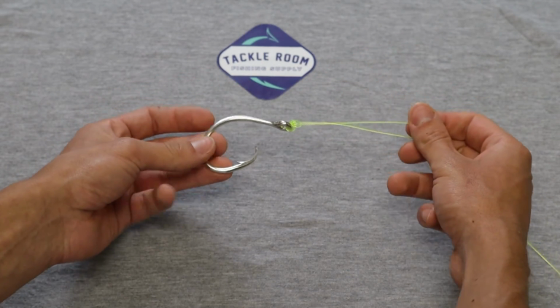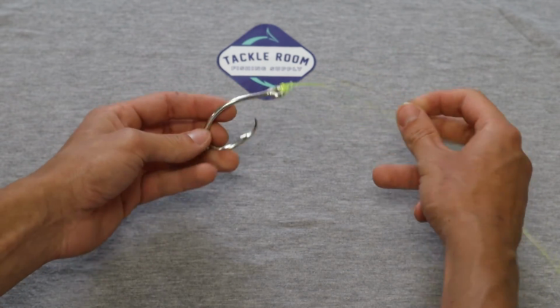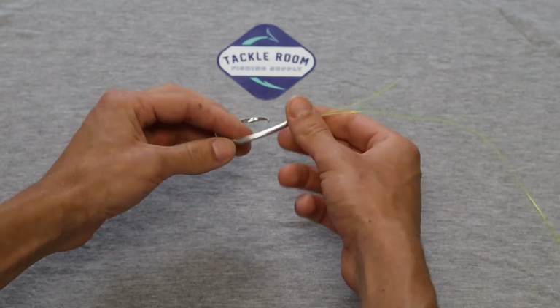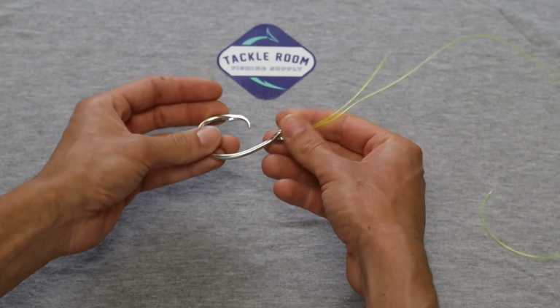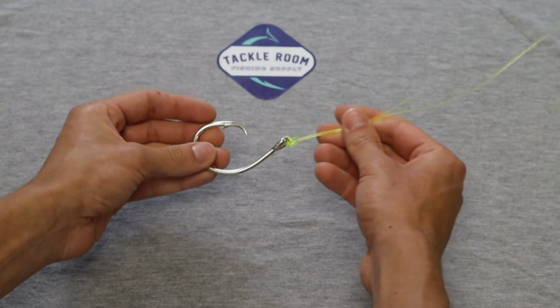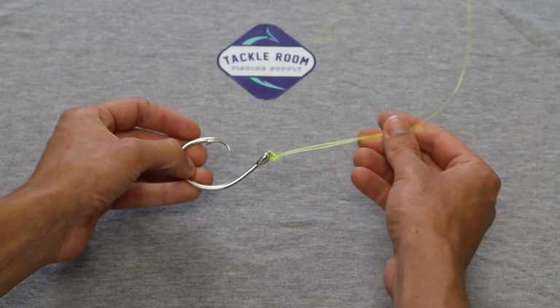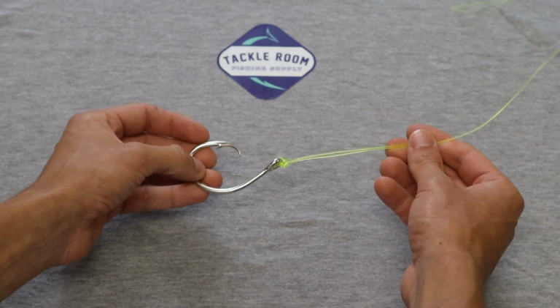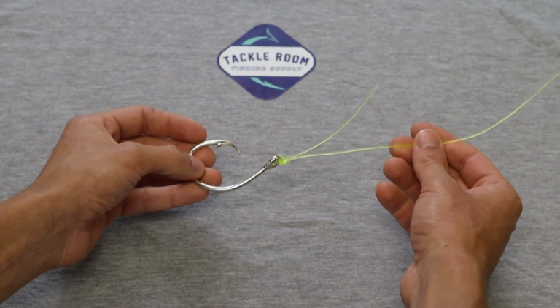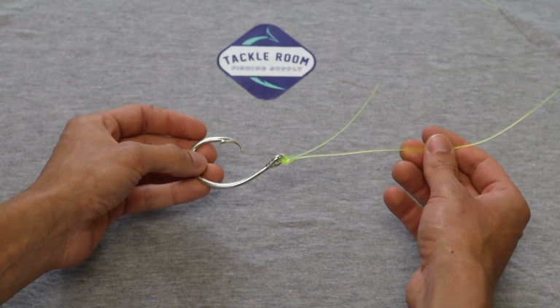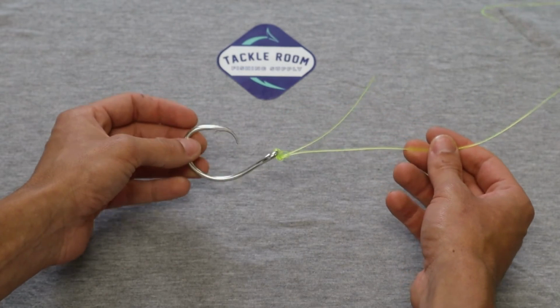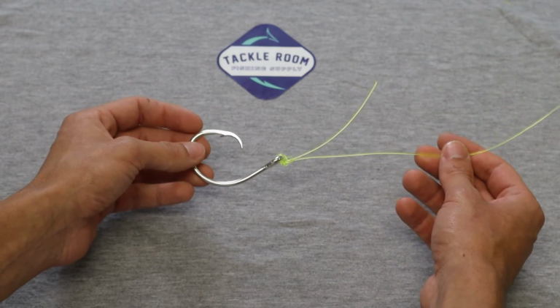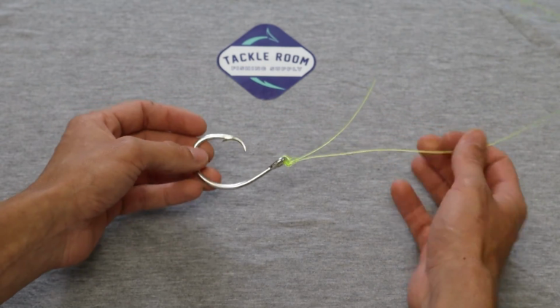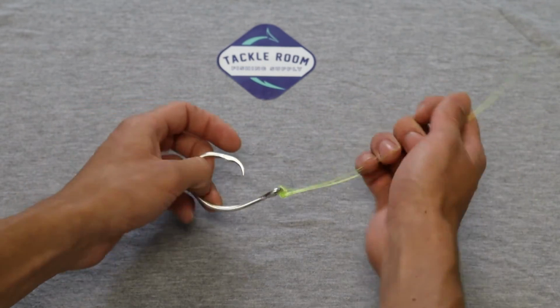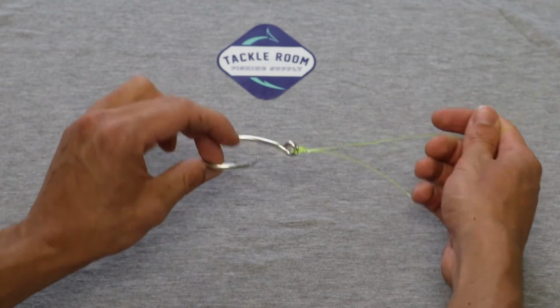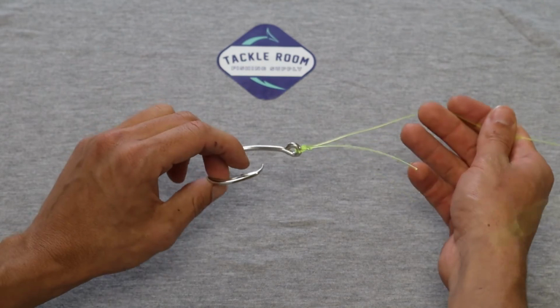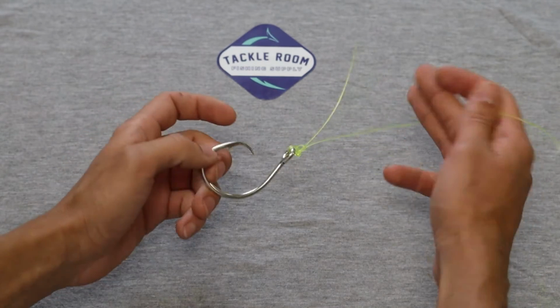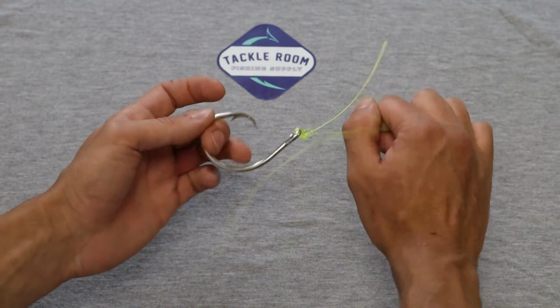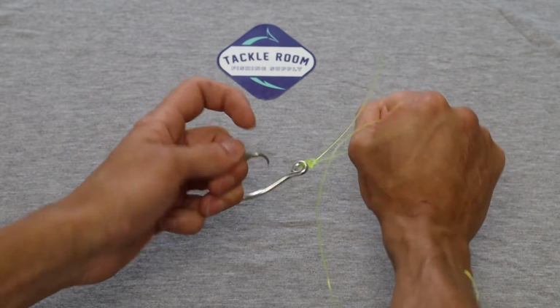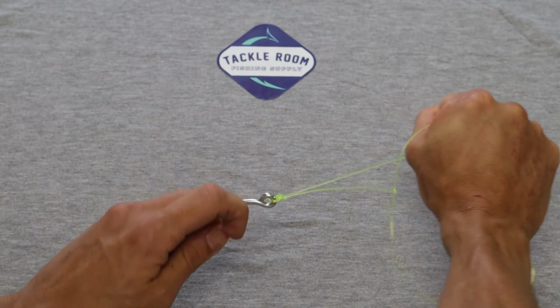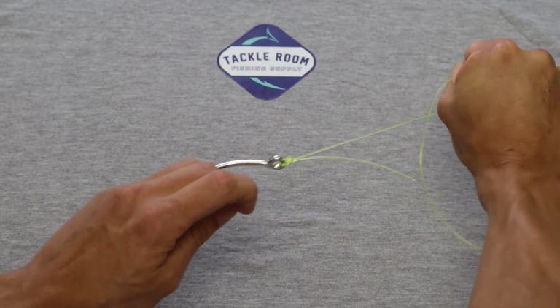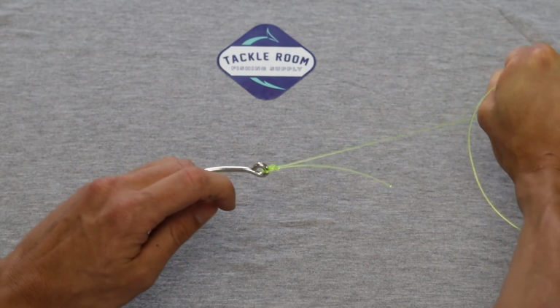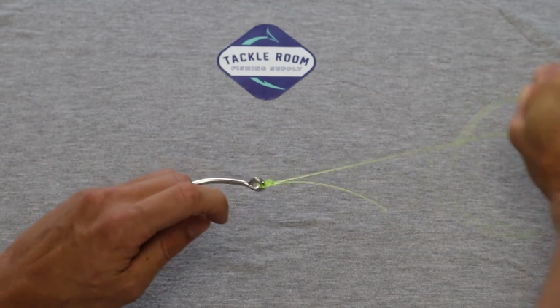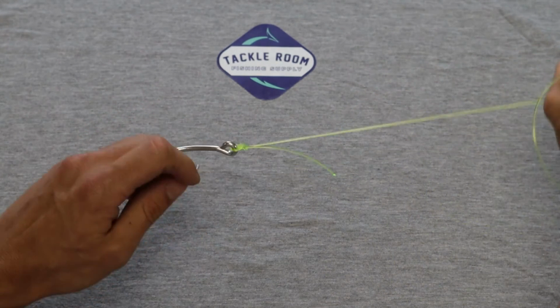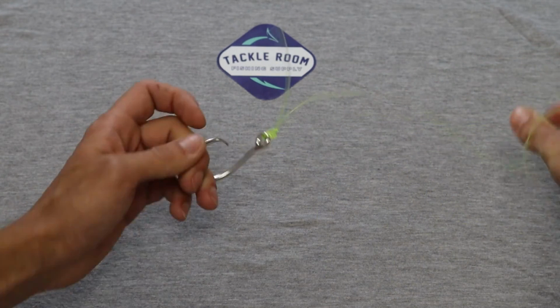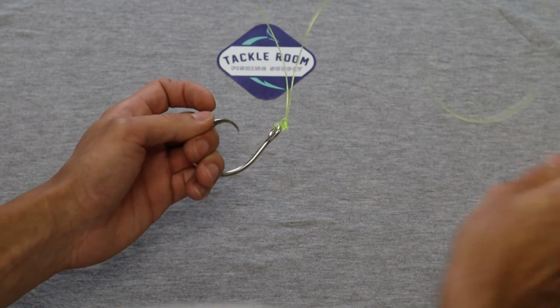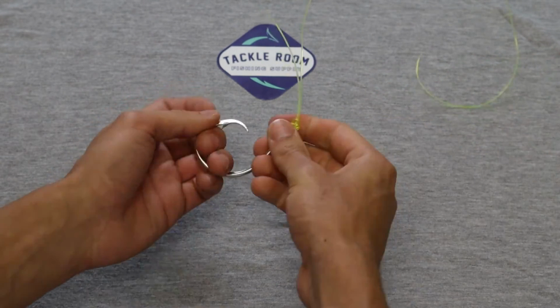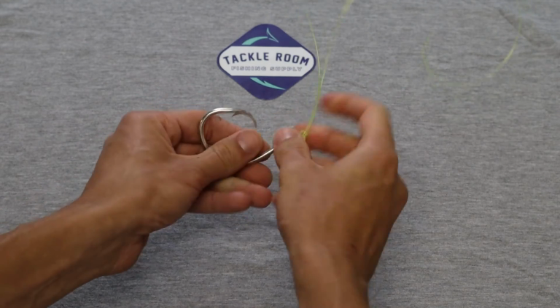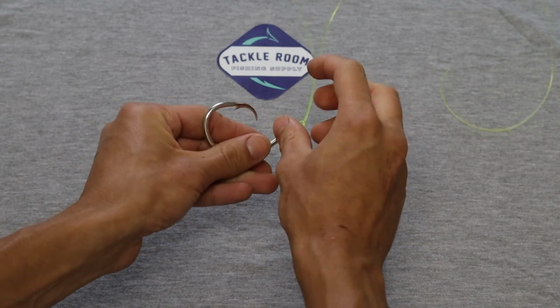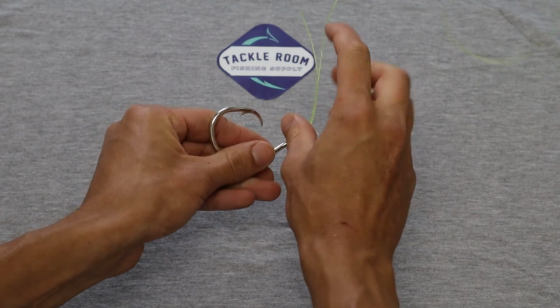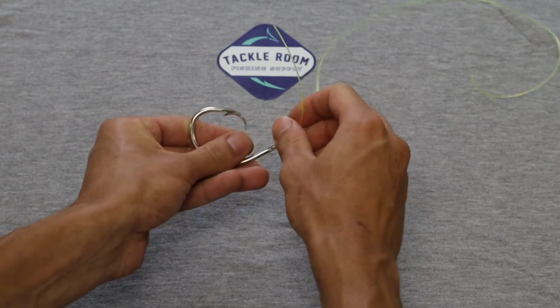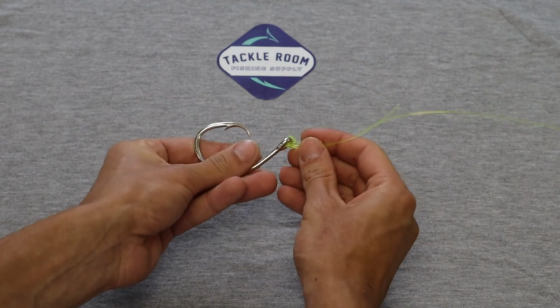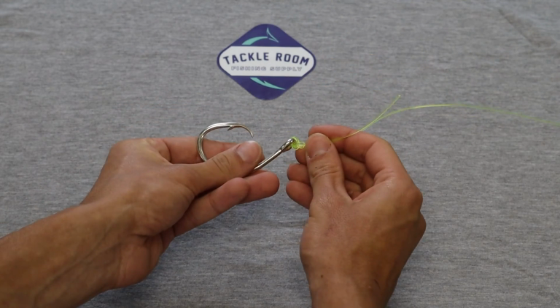This can work with any size pound test line and any size hook. Go ahead and cinch that down as hard as possible, just cut that tag line, and you're ready to fish.